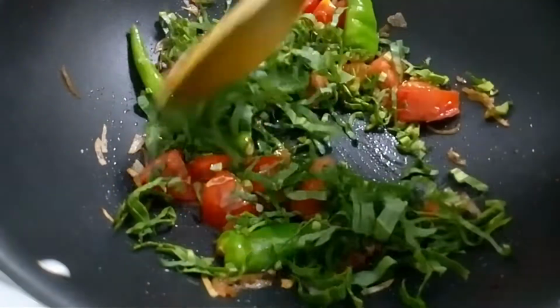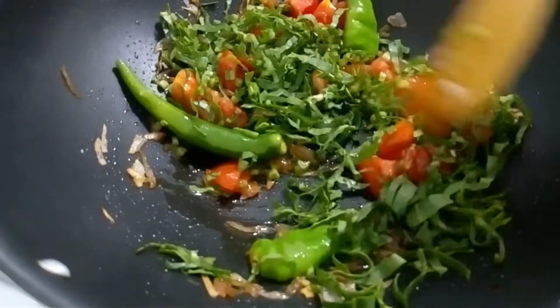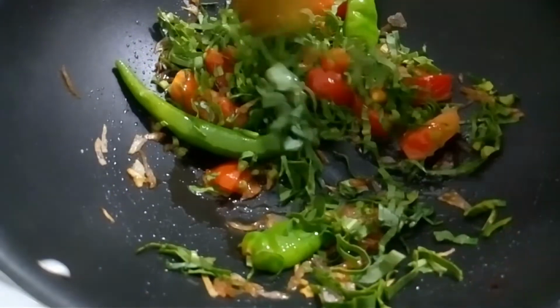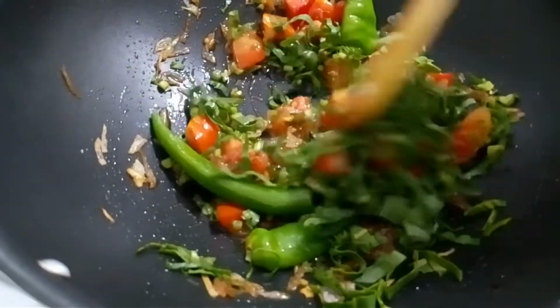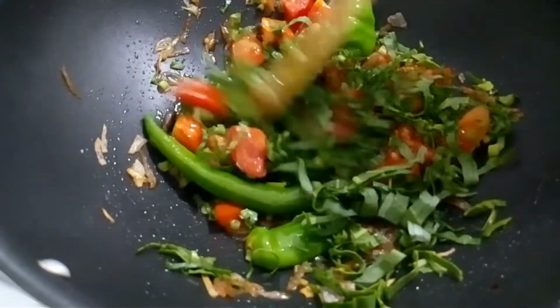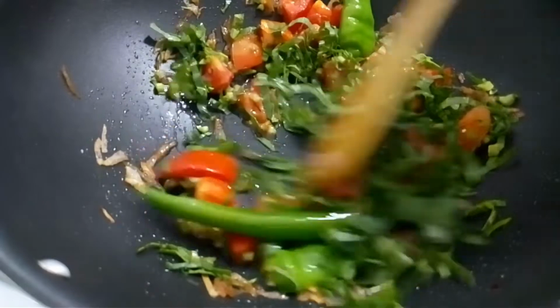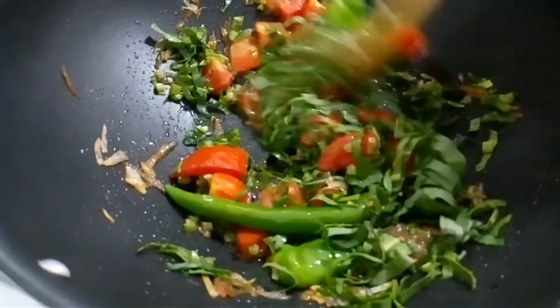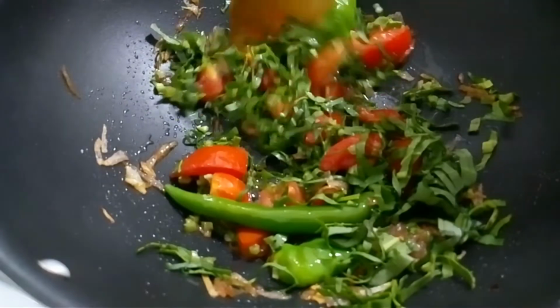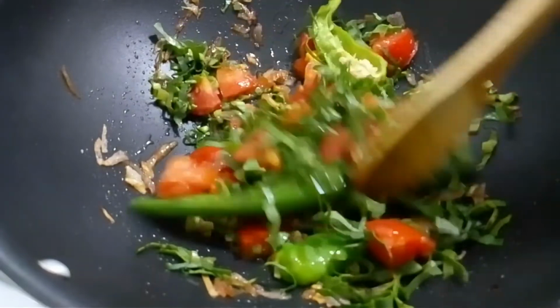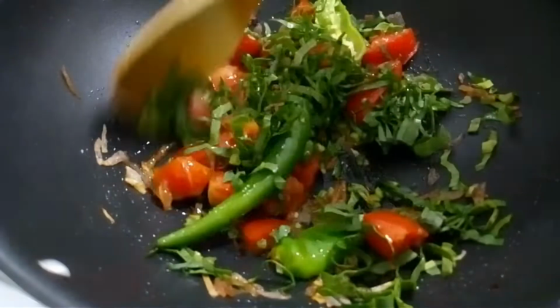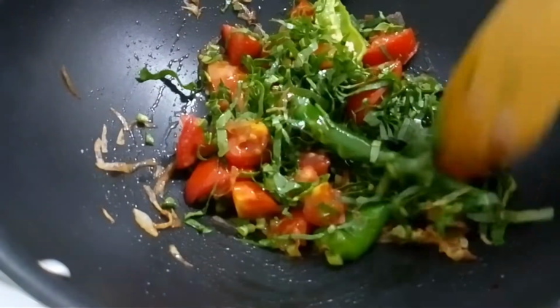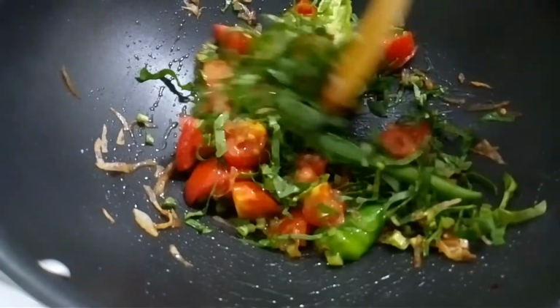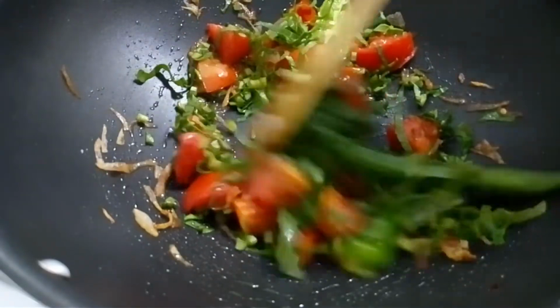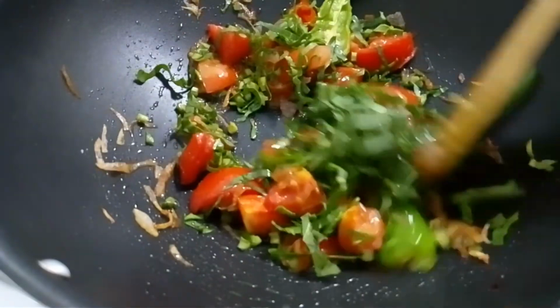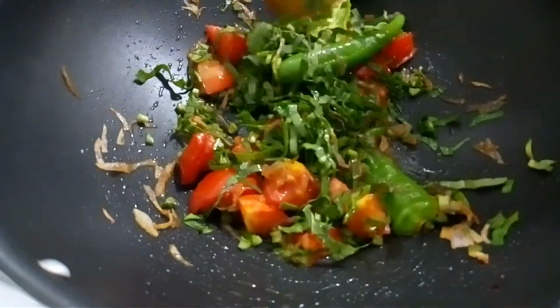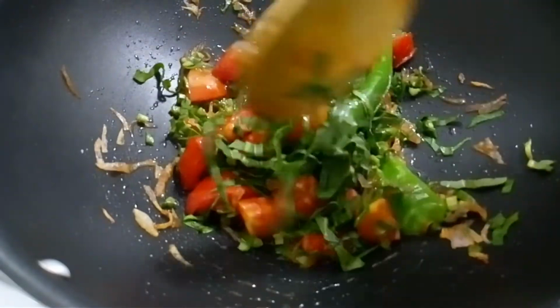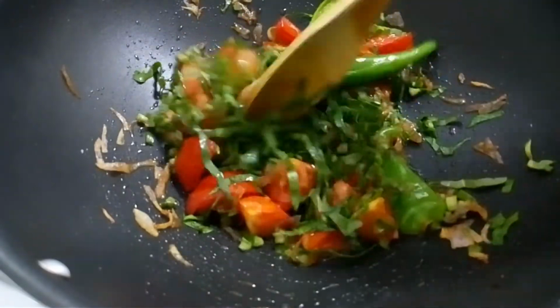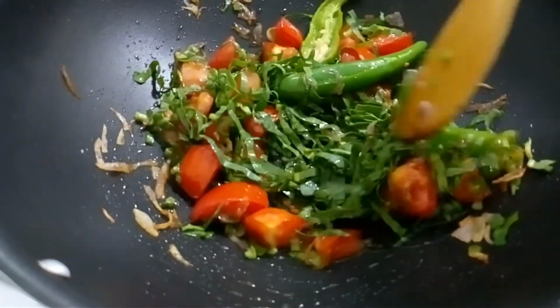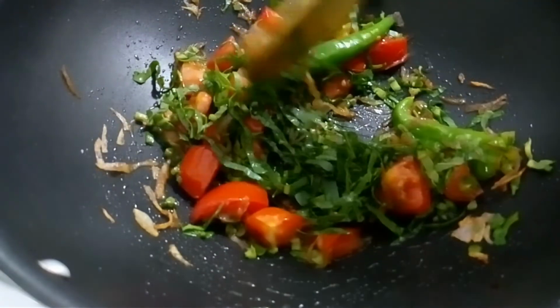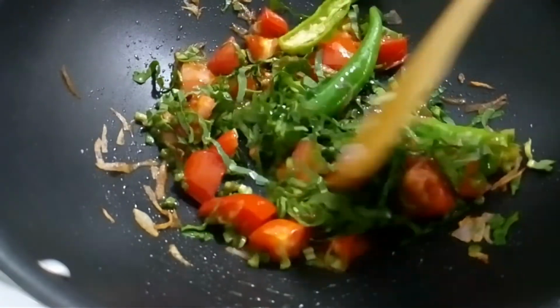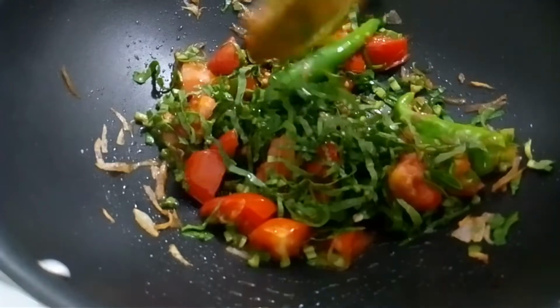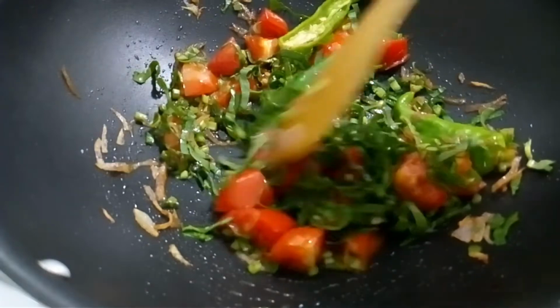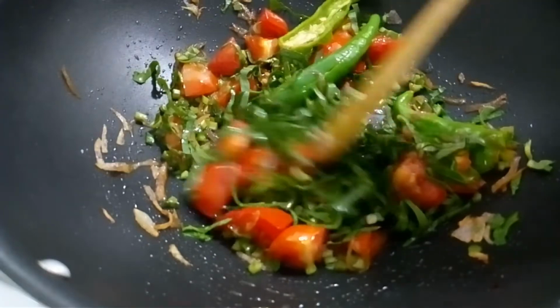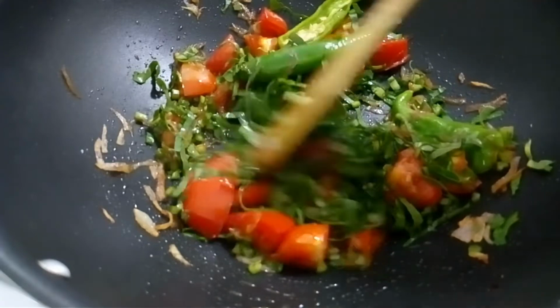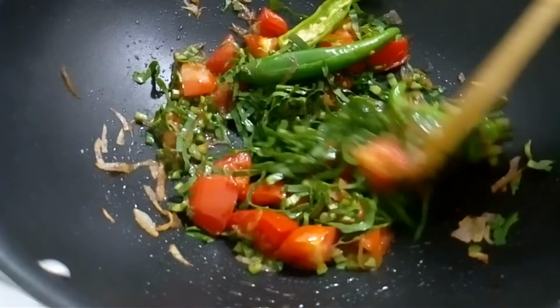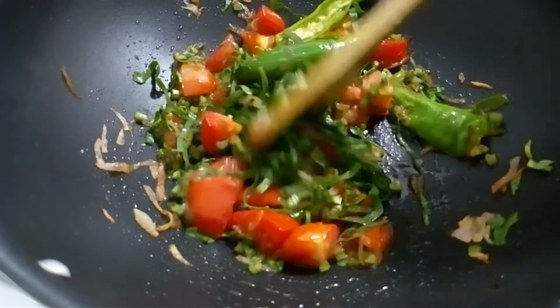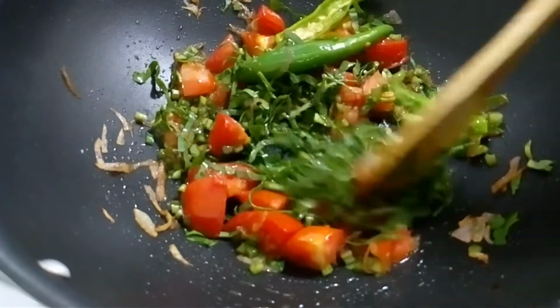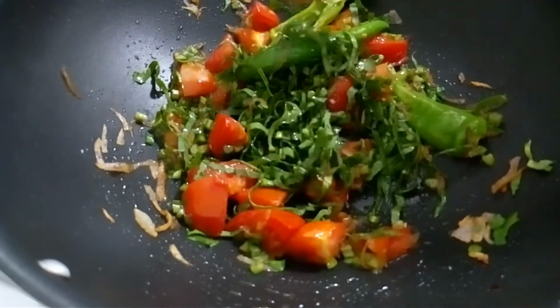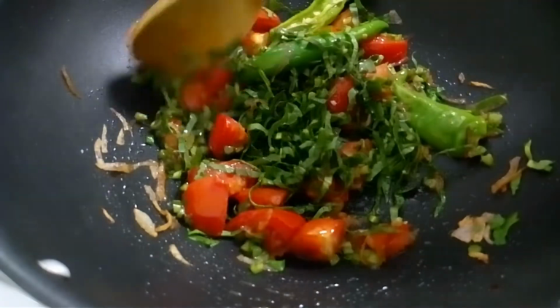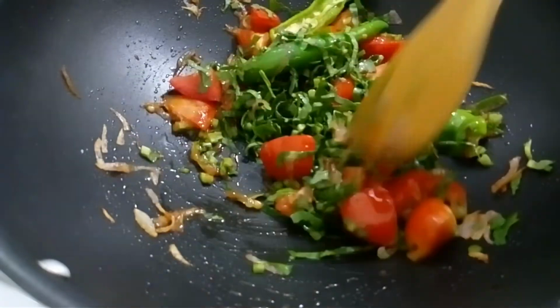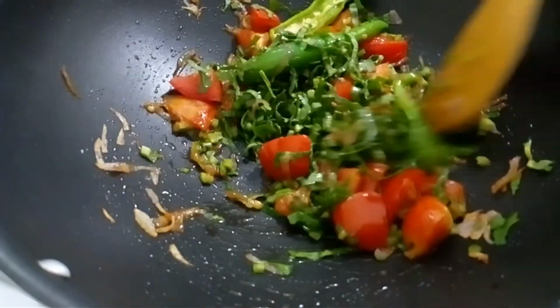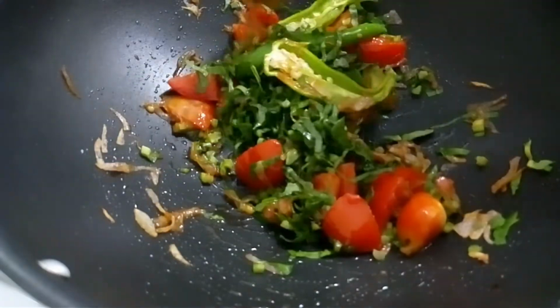Do not mix it in the rag. We will mix it in a very good pot as well. I will put it in a little, so that is better to do it.